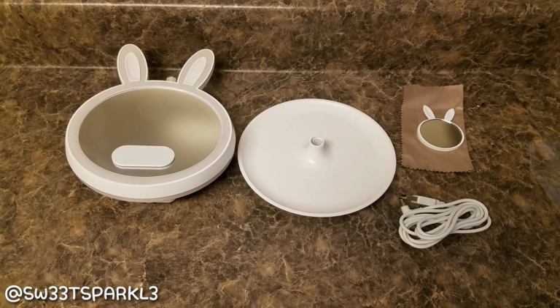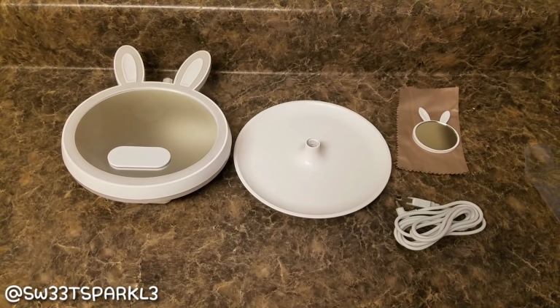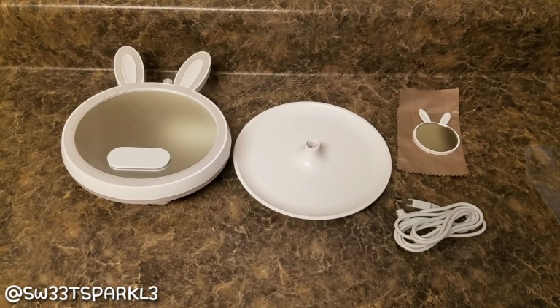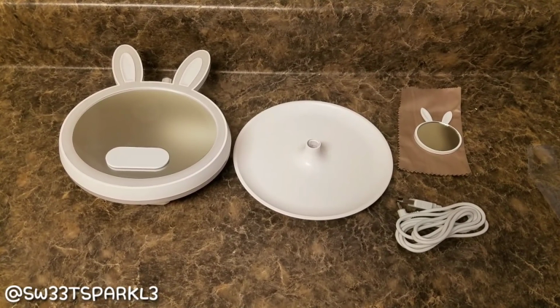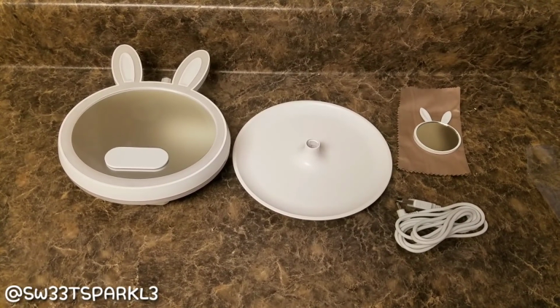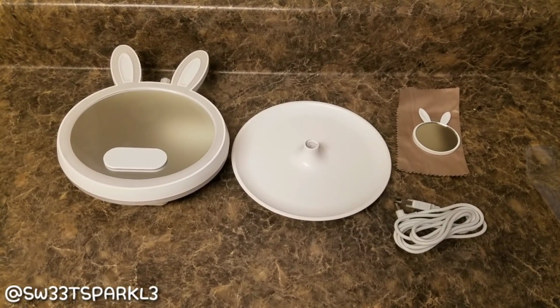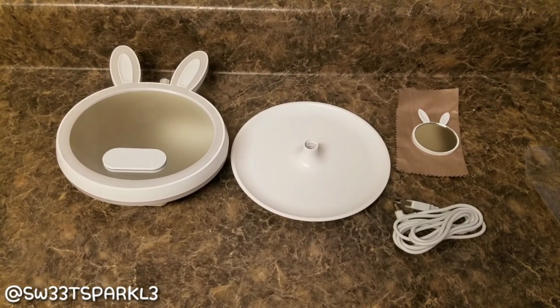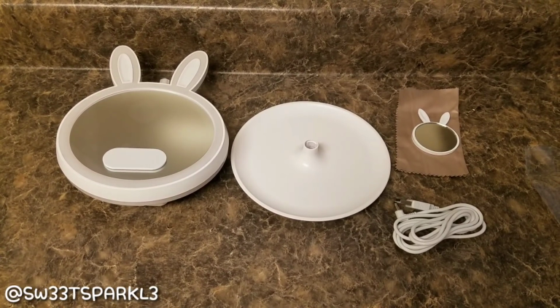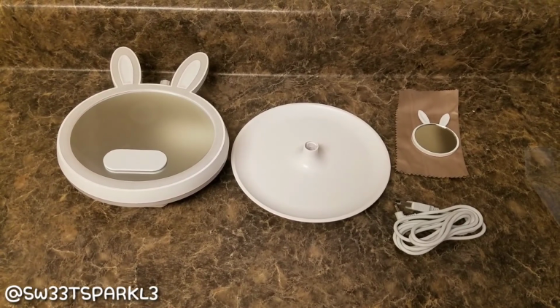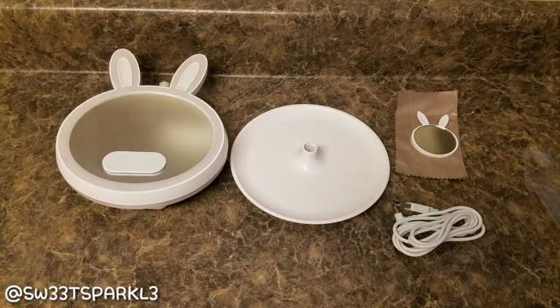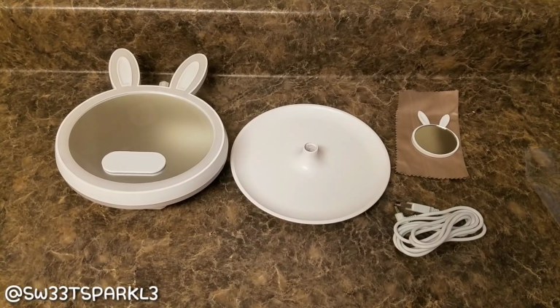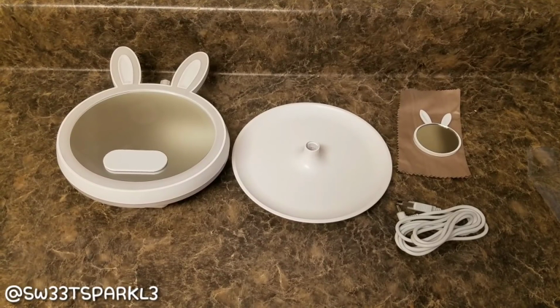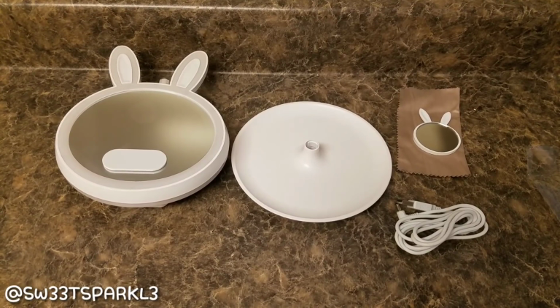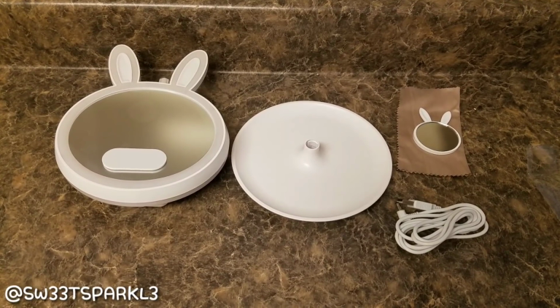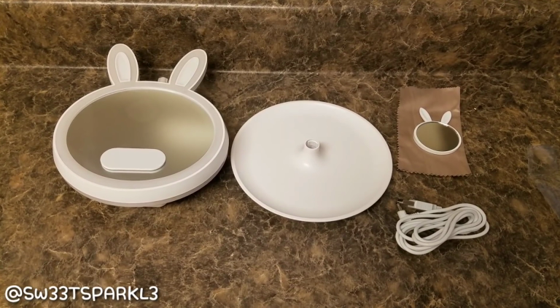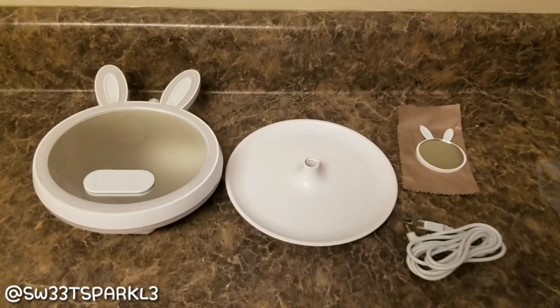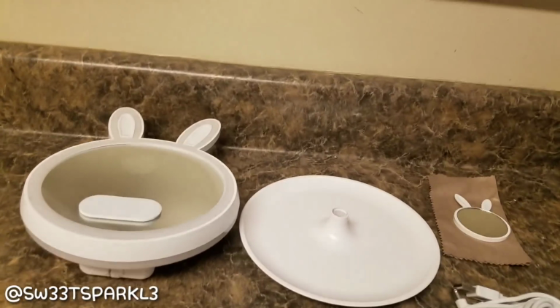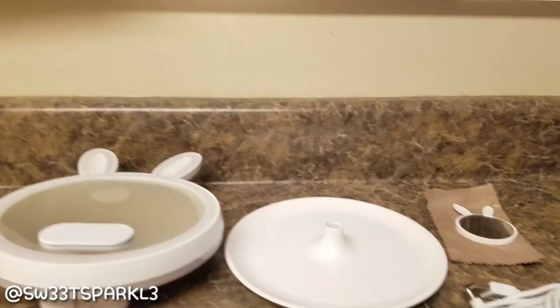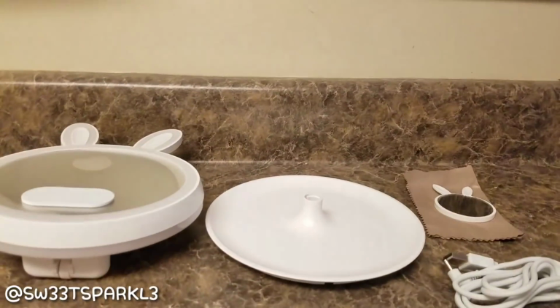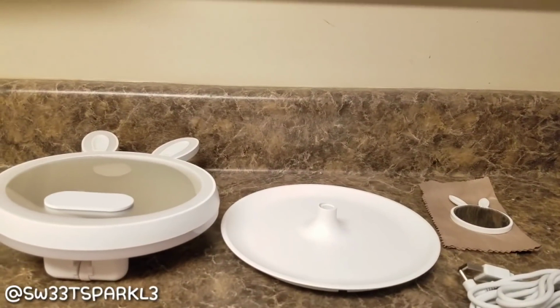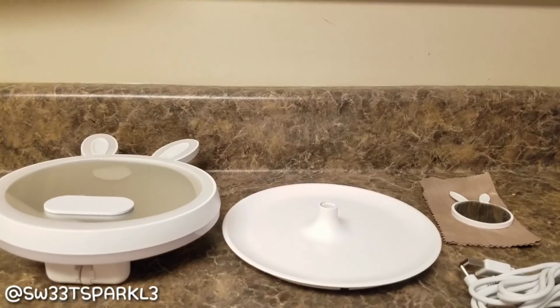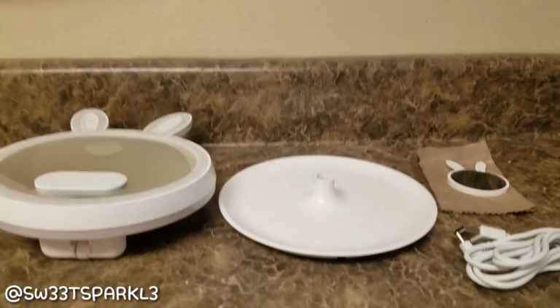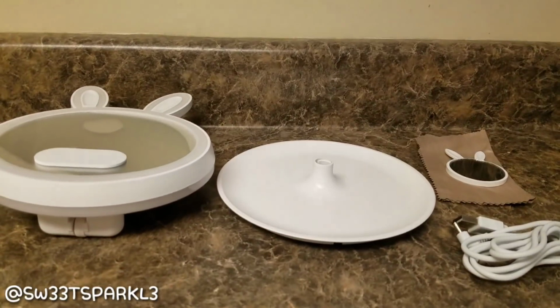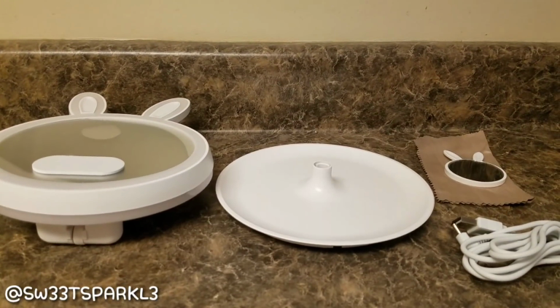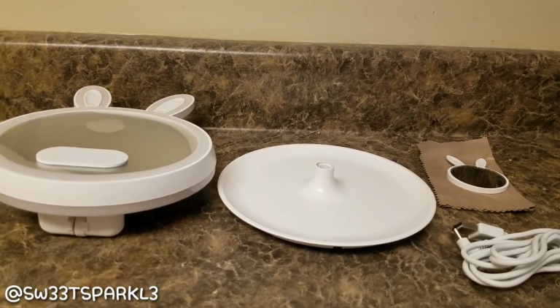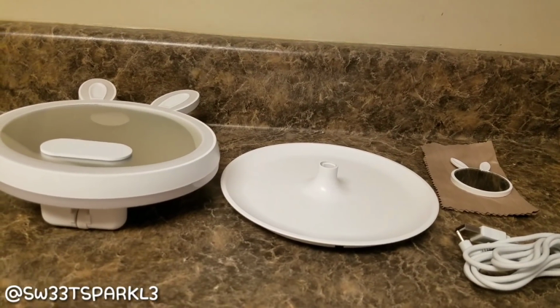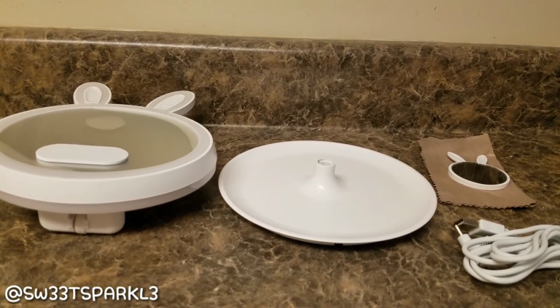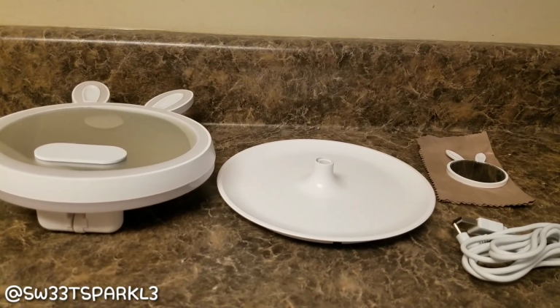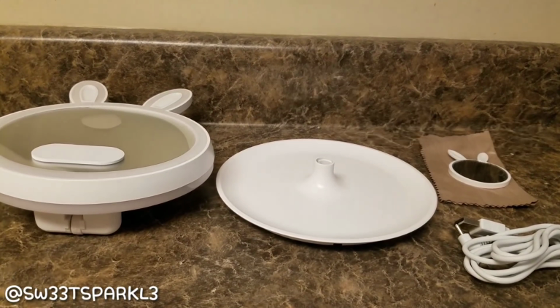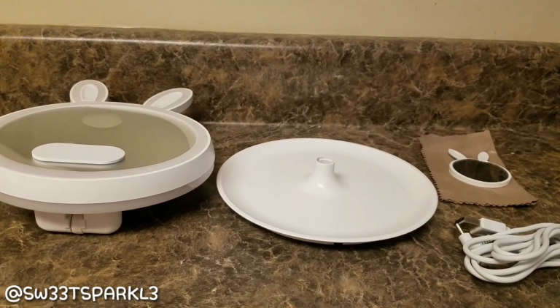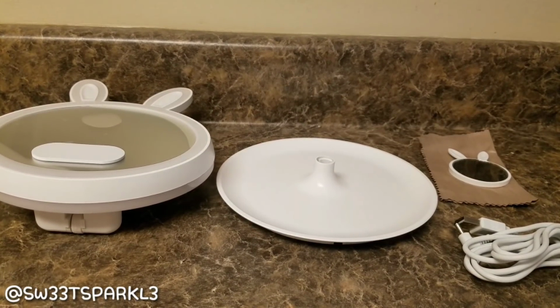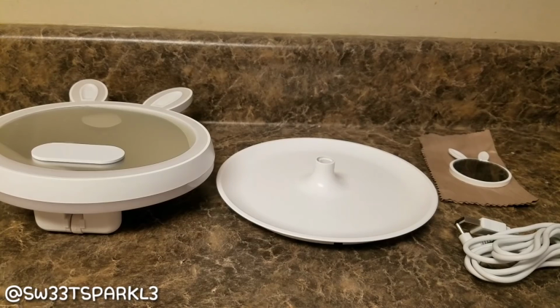Once I take it out of the box, this is what it looks like. There's the mirror, the base, a small magnifying mirror, a charging cable, and then there's a cleaning cloth that comes with it. These are all the items that come inside of the box once you open it up.